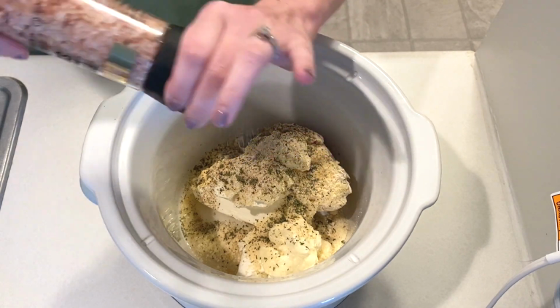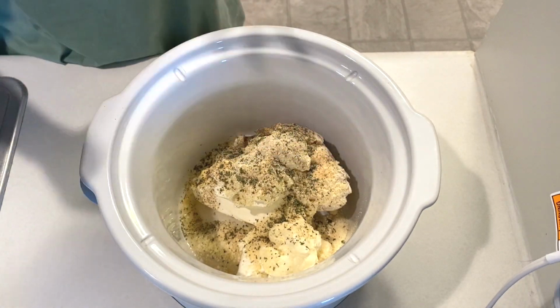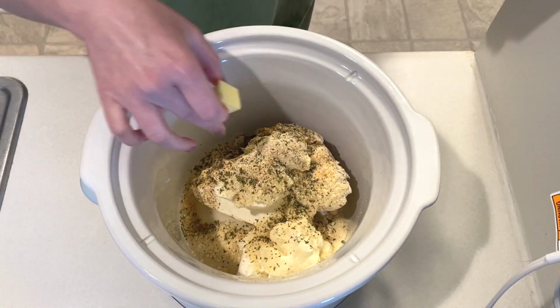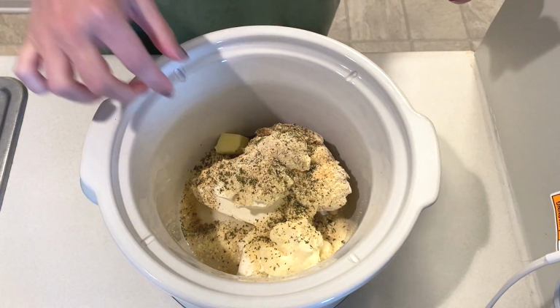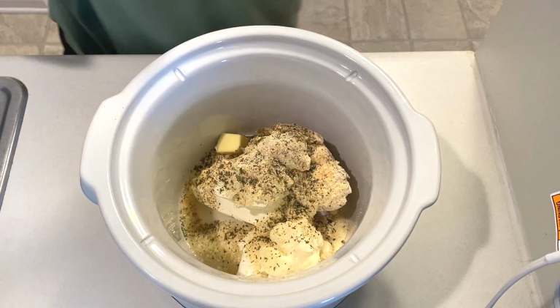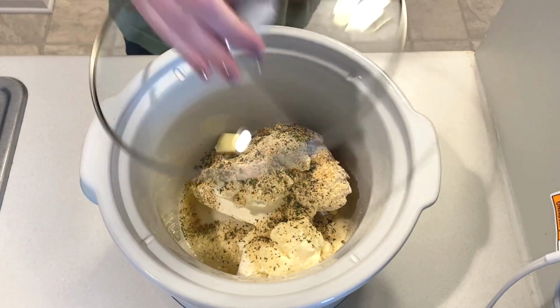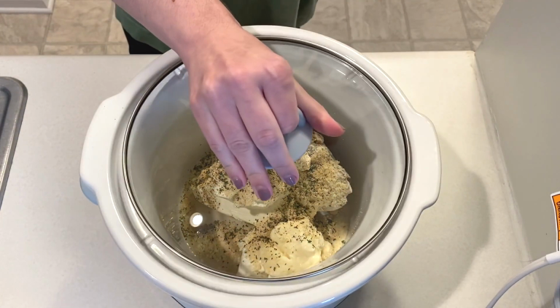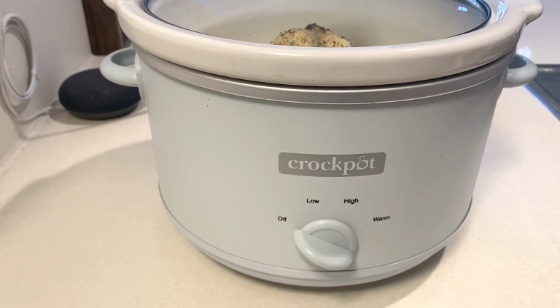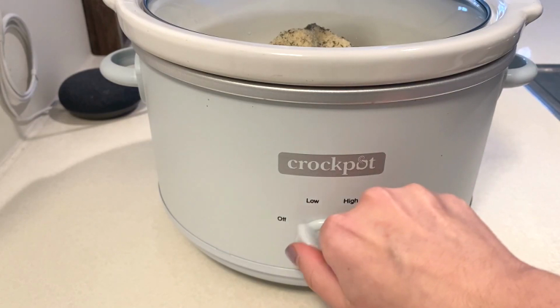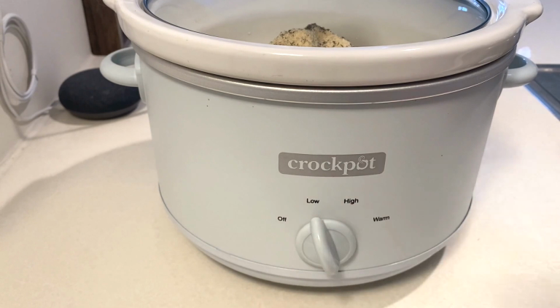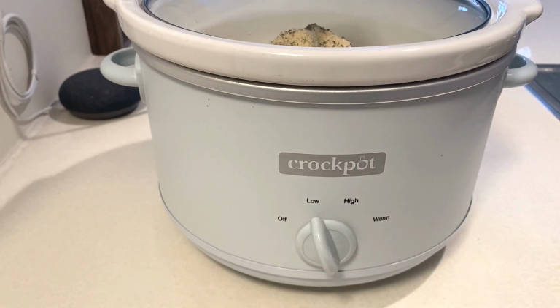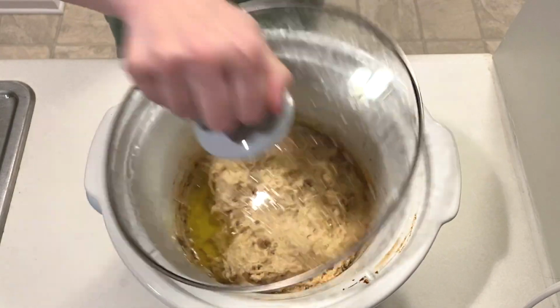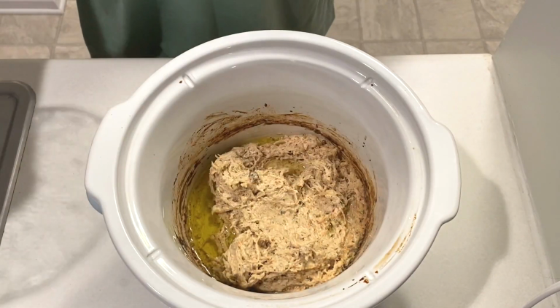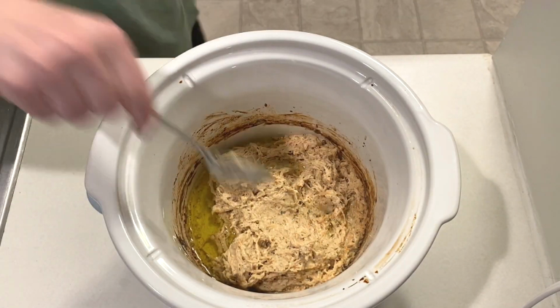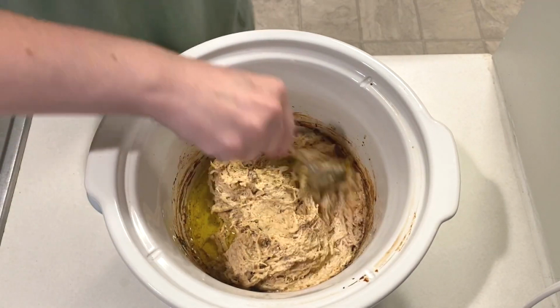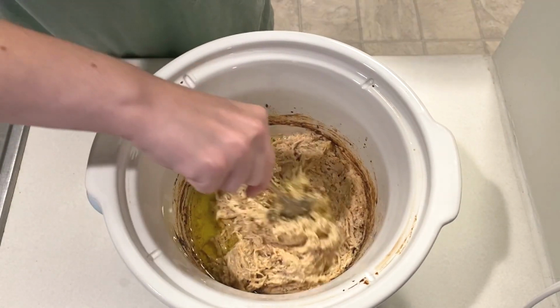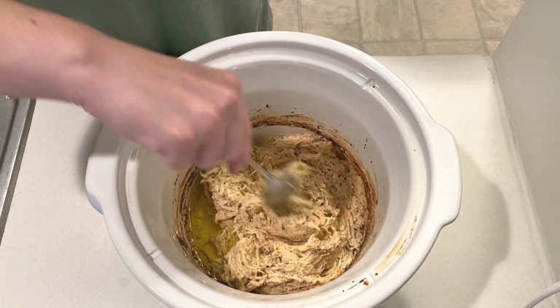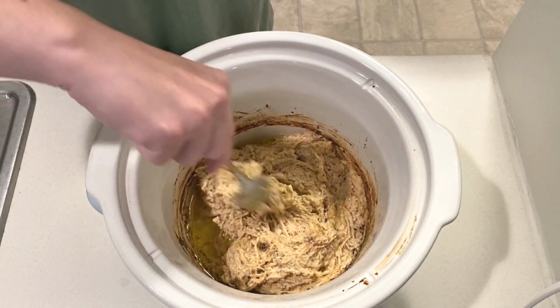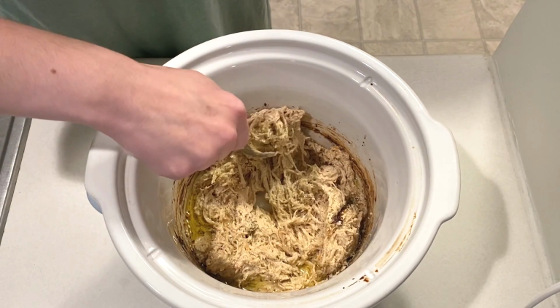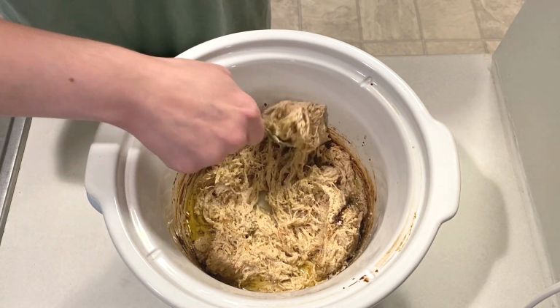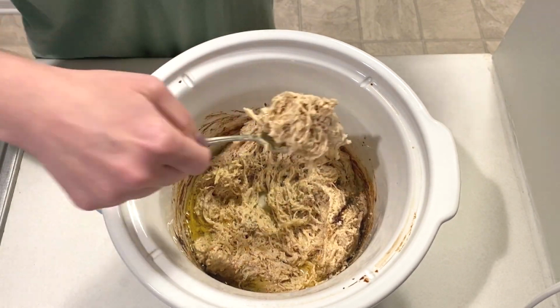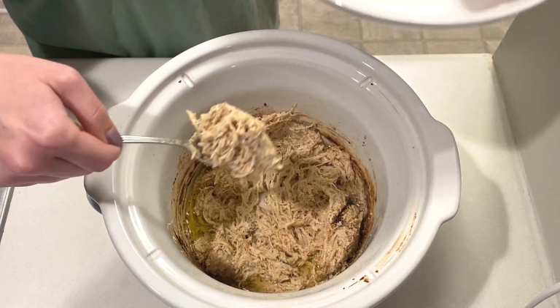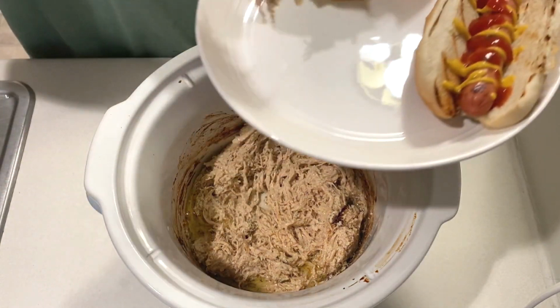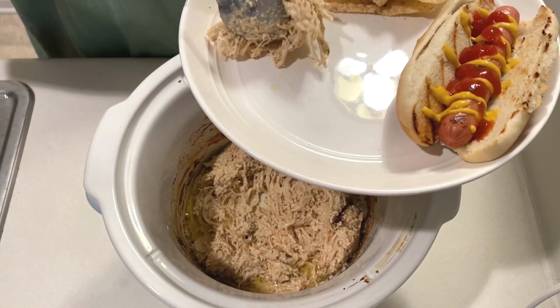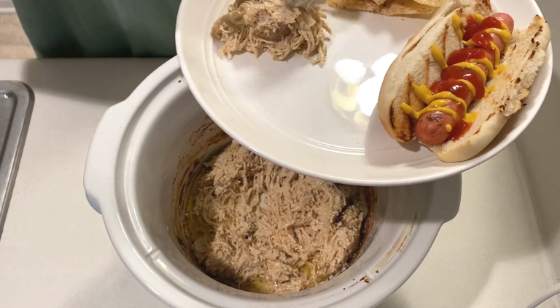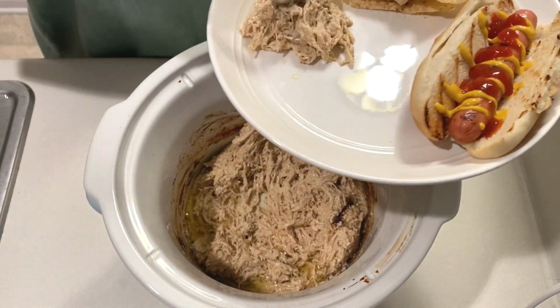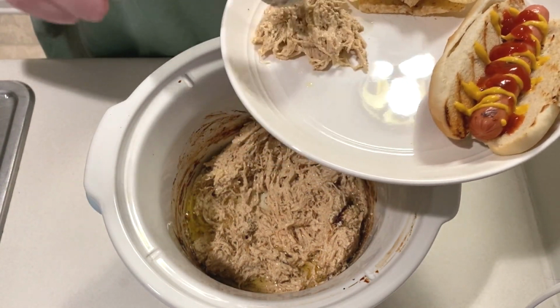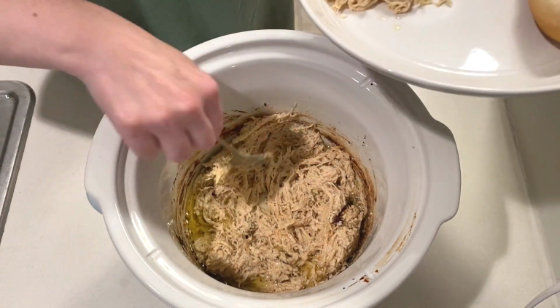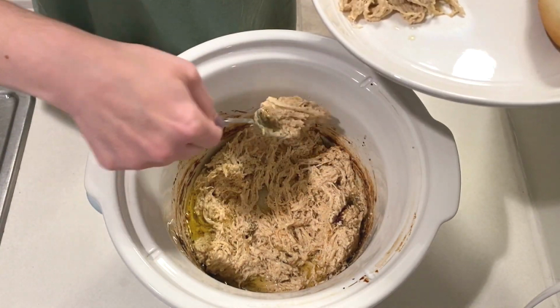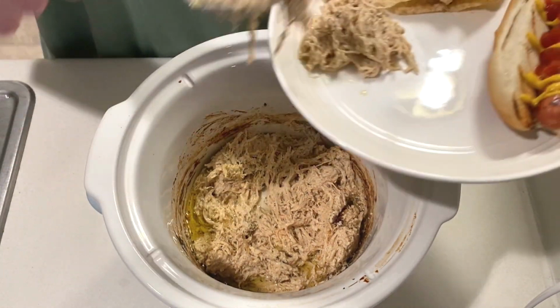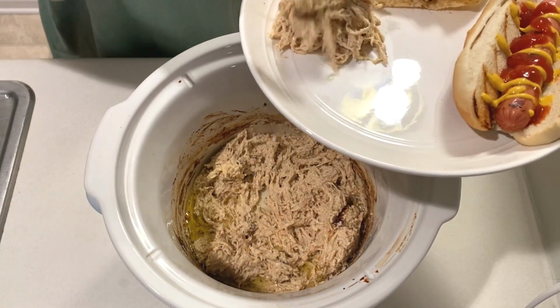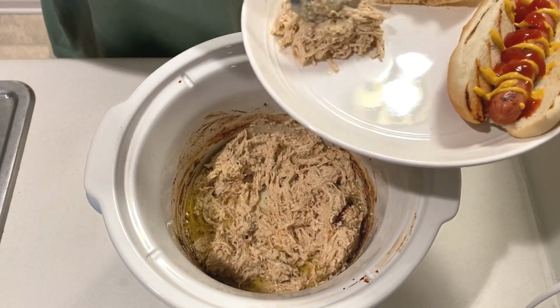Two tablespoons of butter will get tossed in and then this will cook on low for four to six hours. Once everything has heated through I'm giving this a final stir and we're having this with tortilla chips.